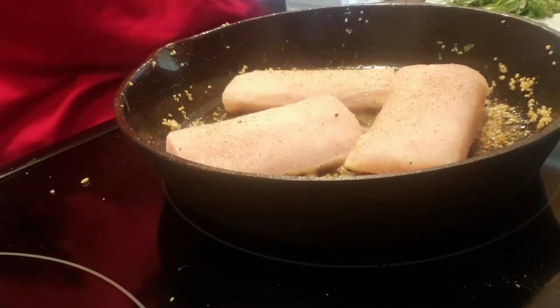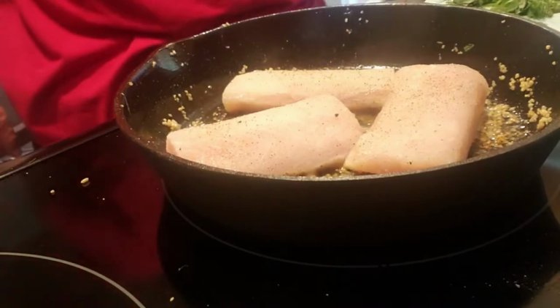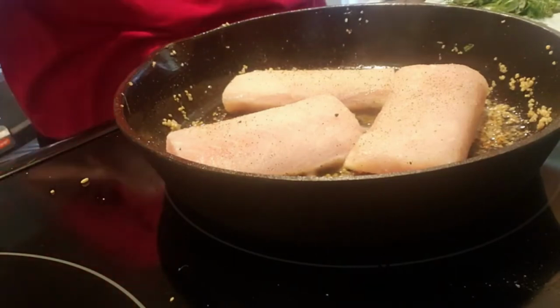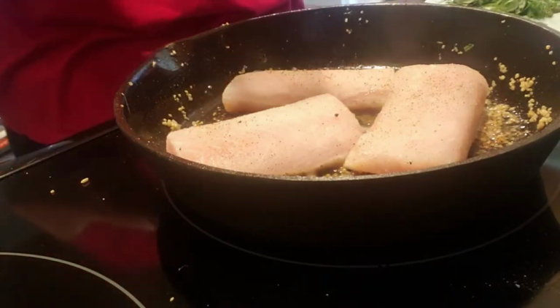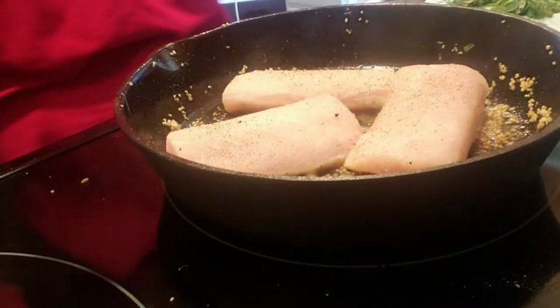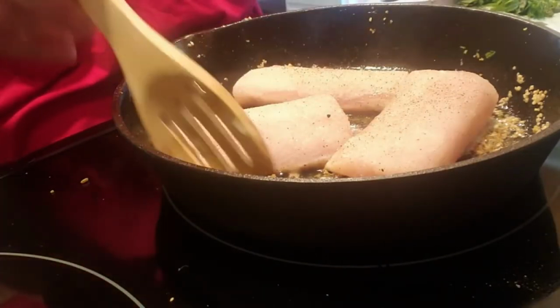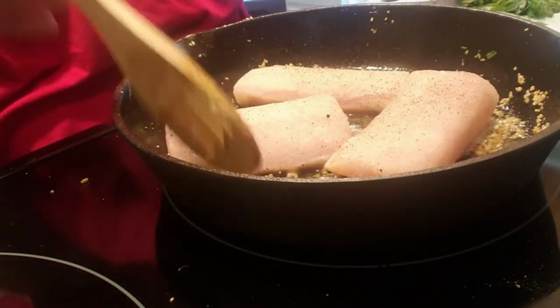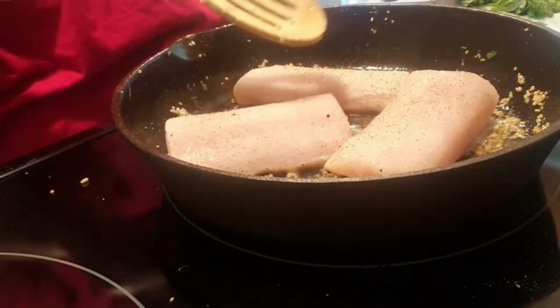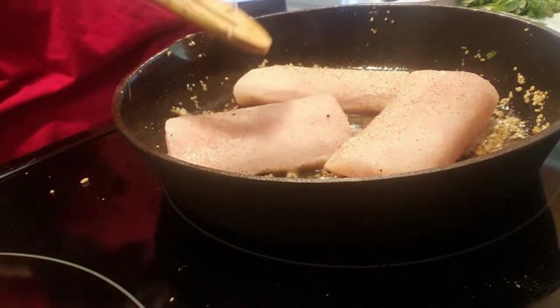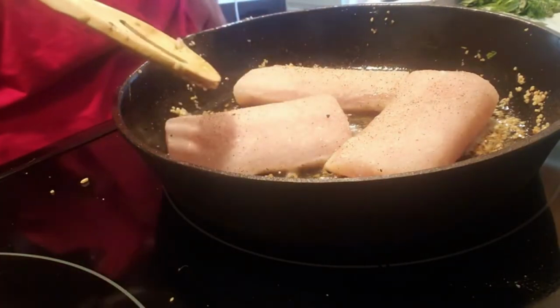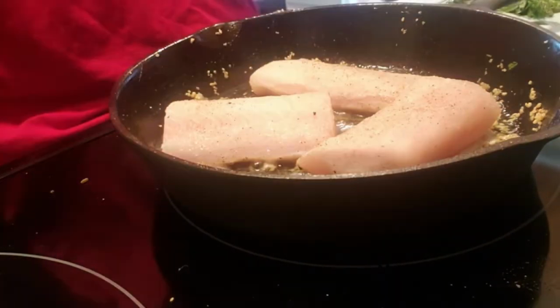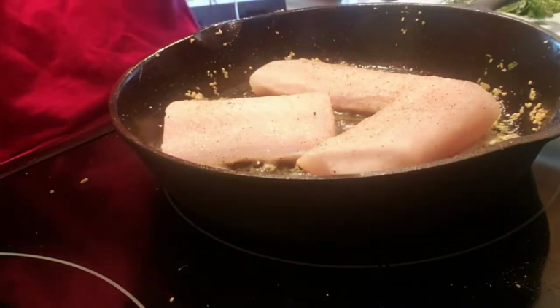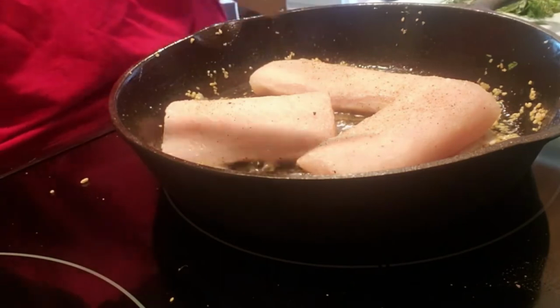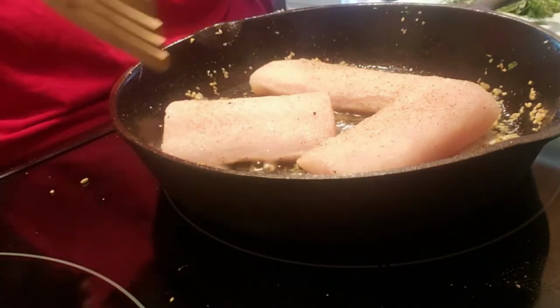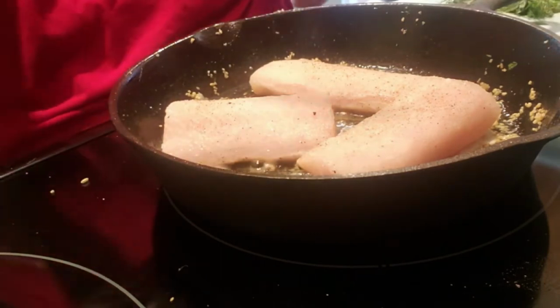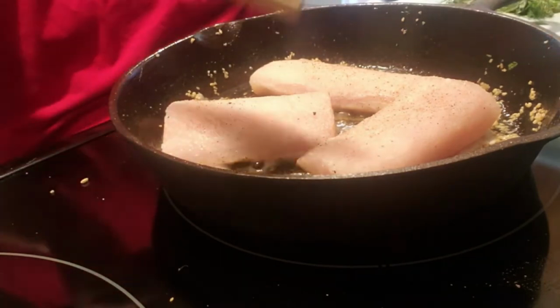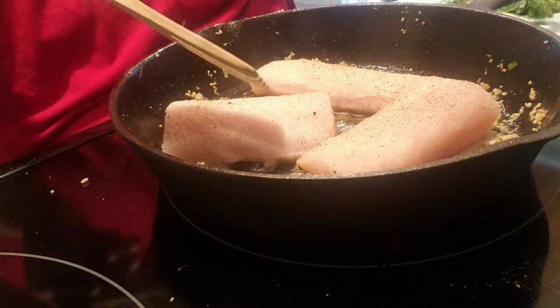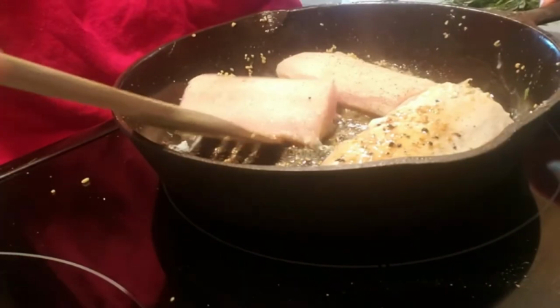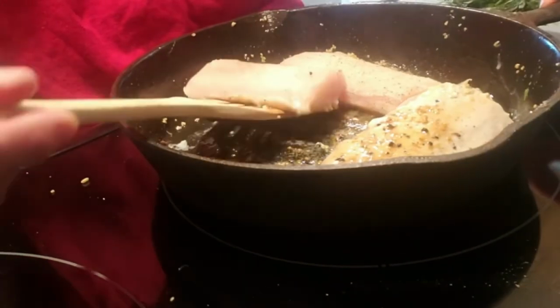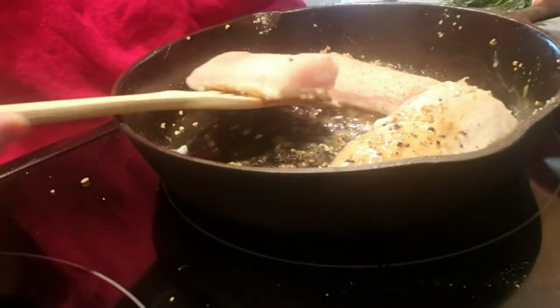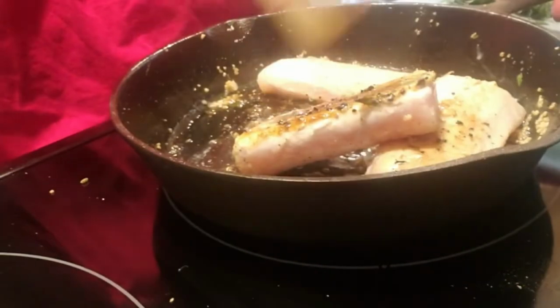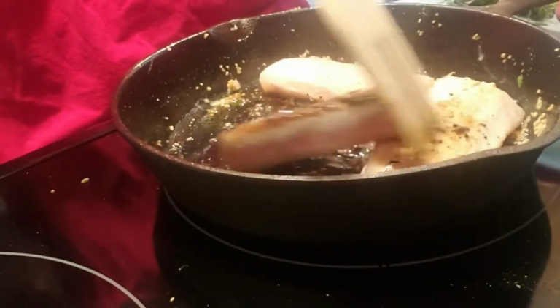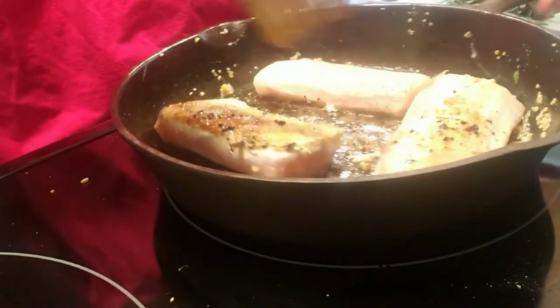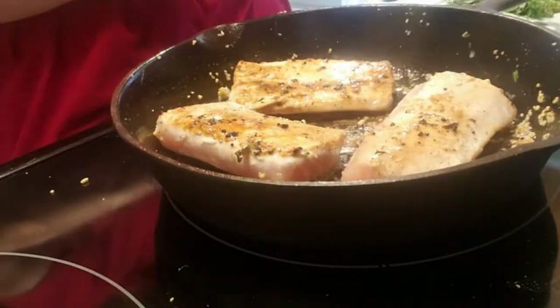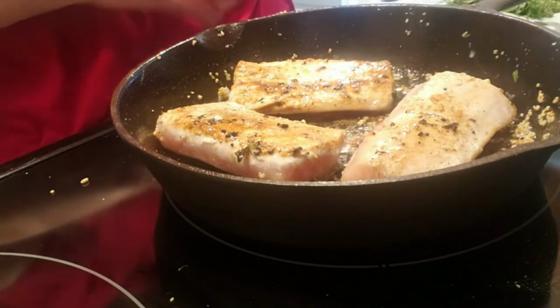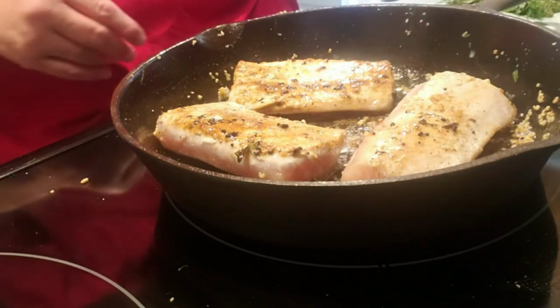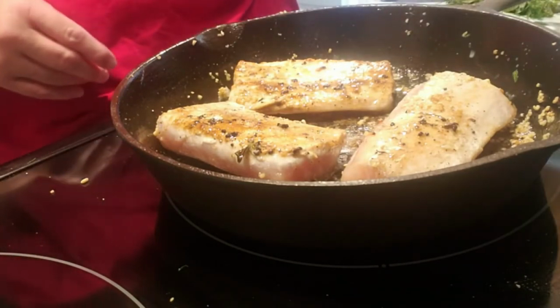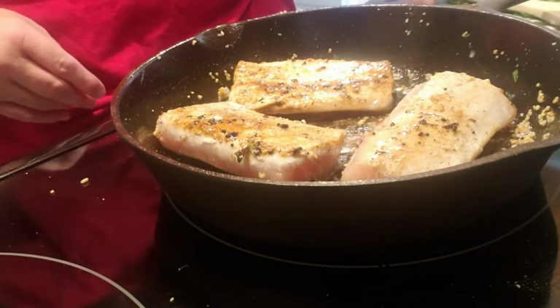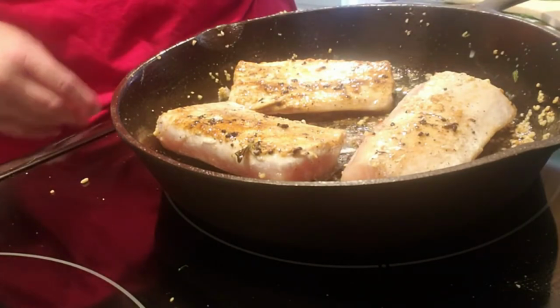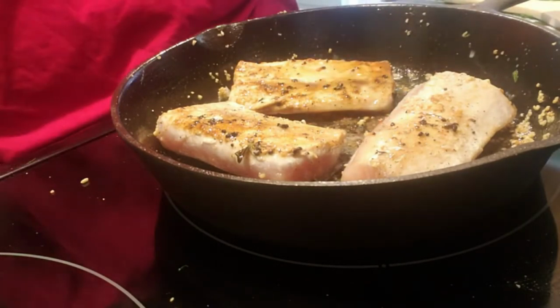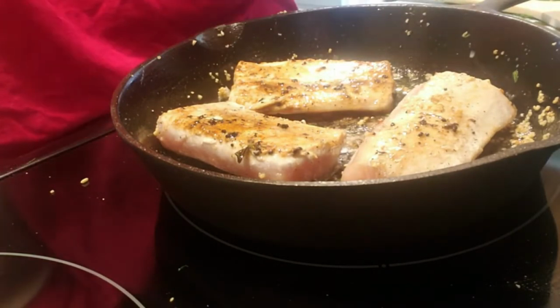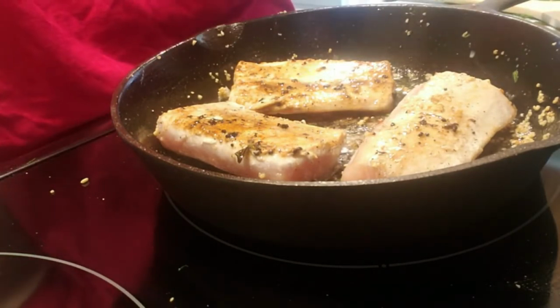I am back here with the fish. I added some coconut oil to my pan, salted and peppered both sides. Three minutes and then I'm going to flip it over, three minutes on the other side, and then add butter and garlic.